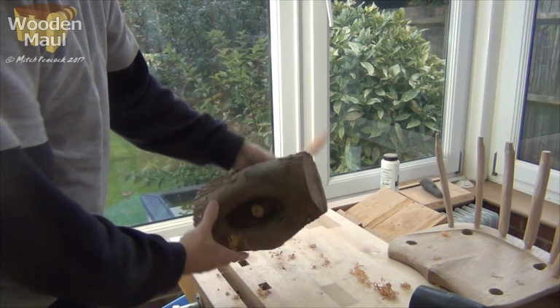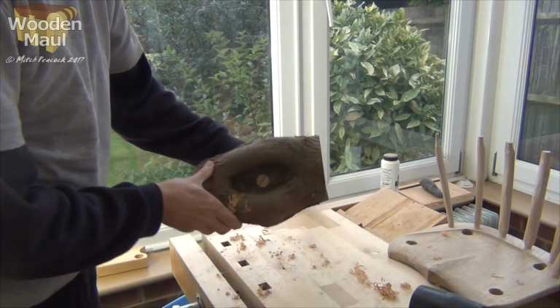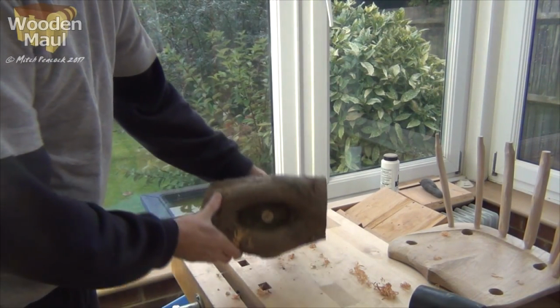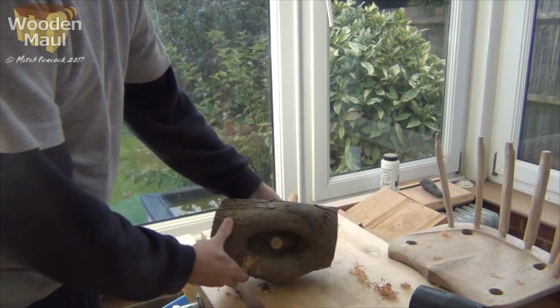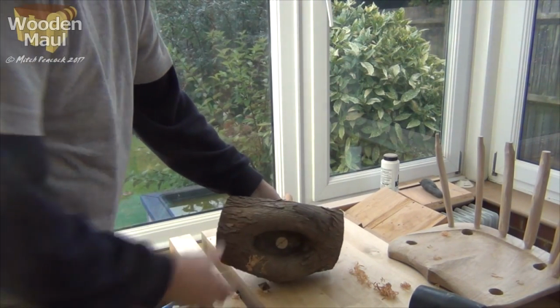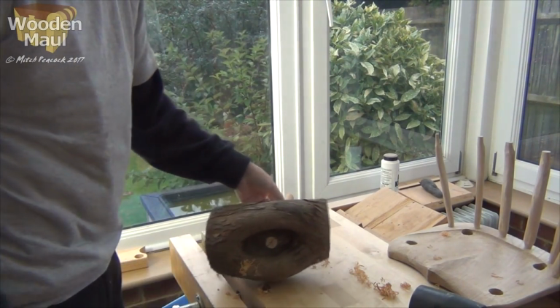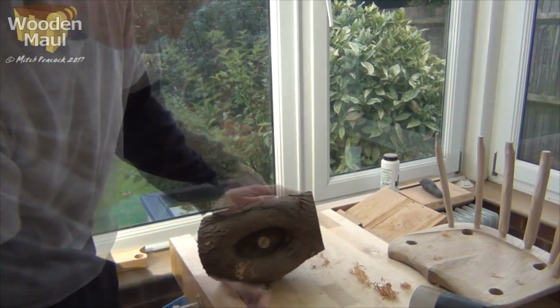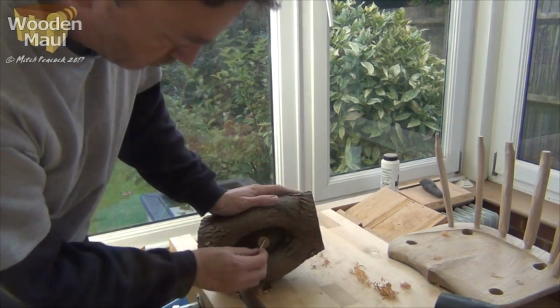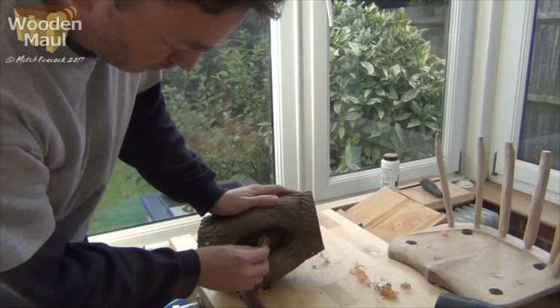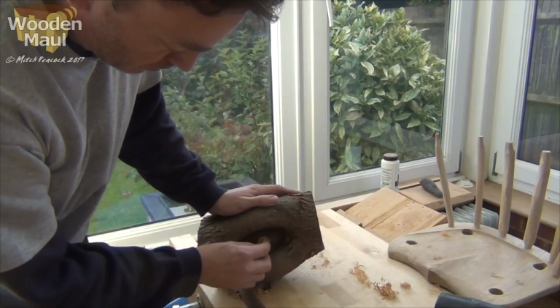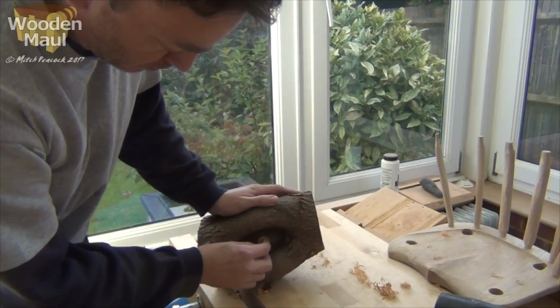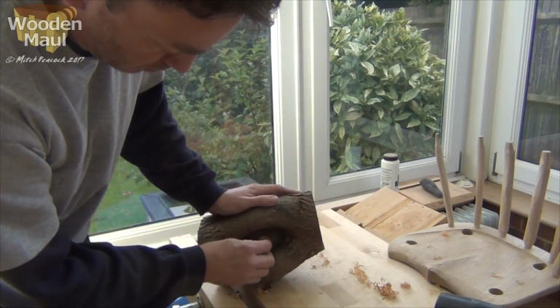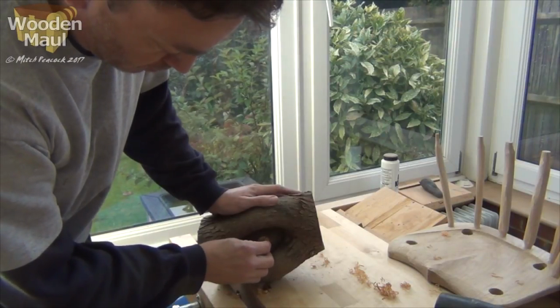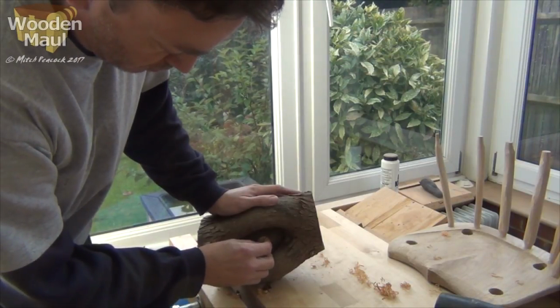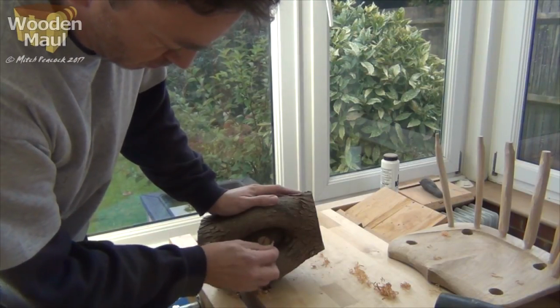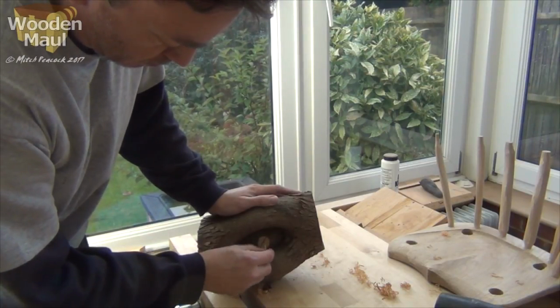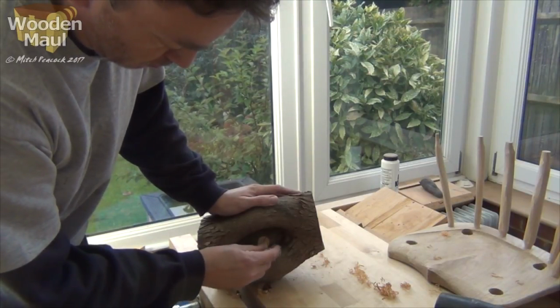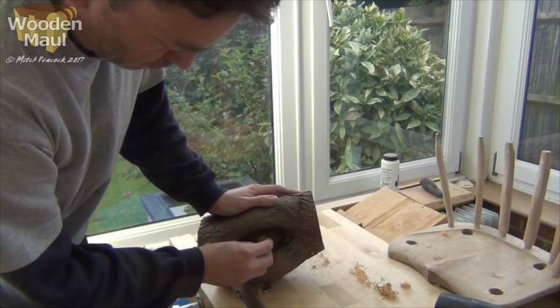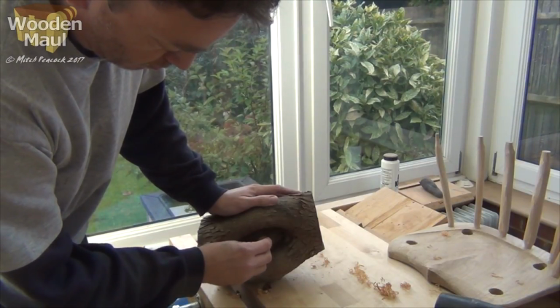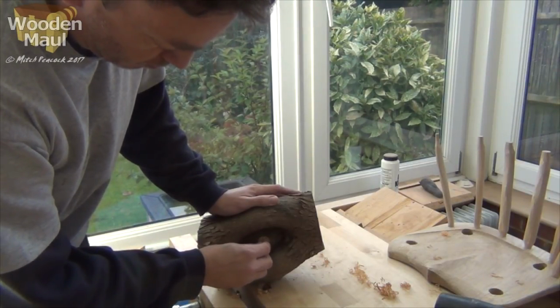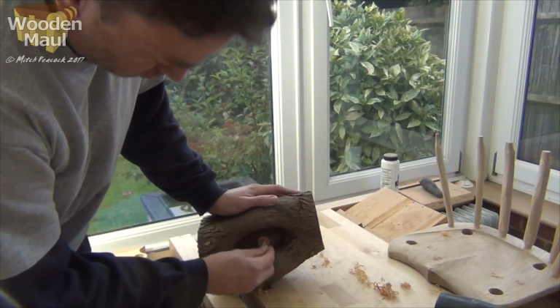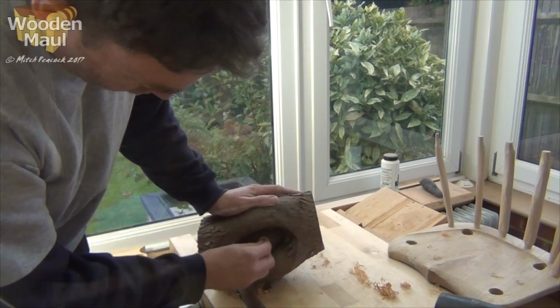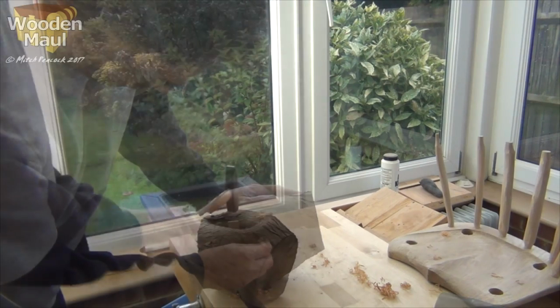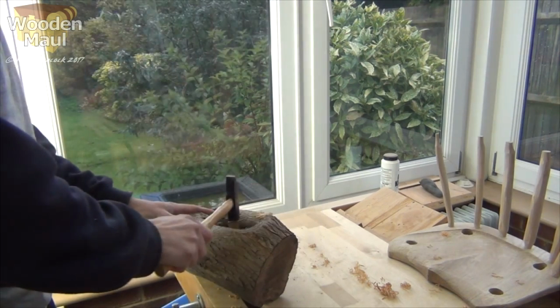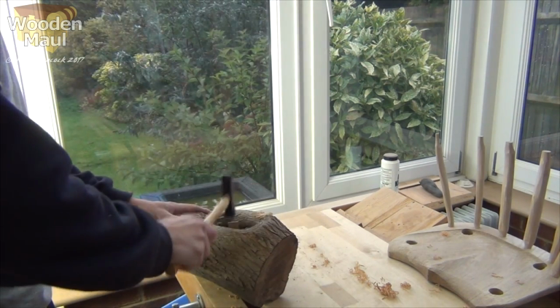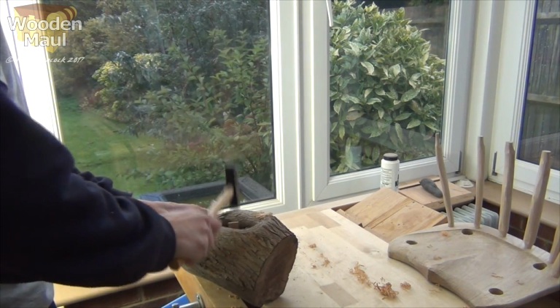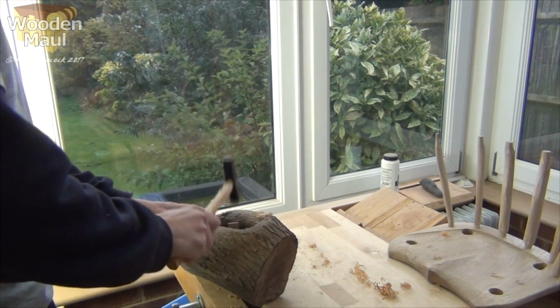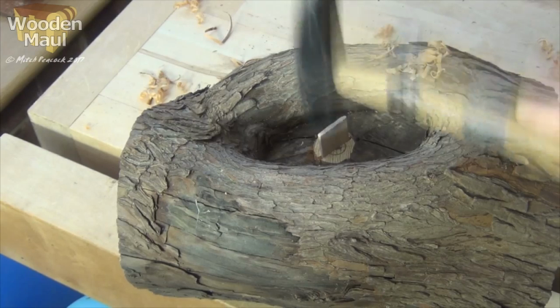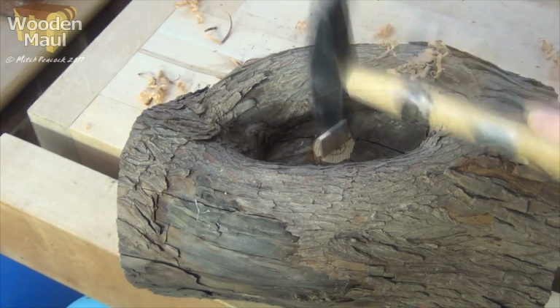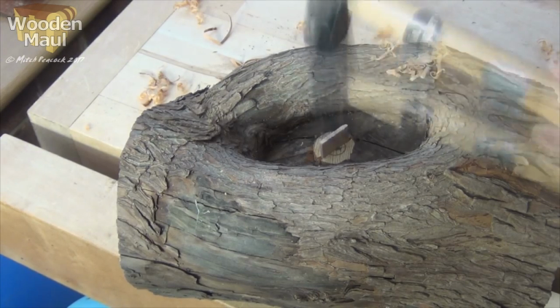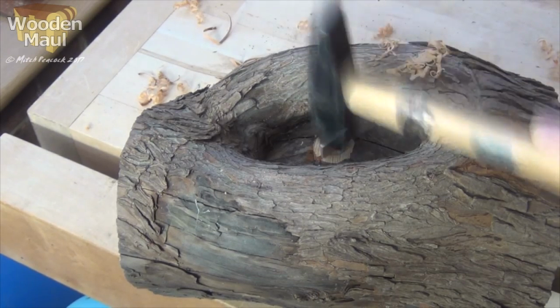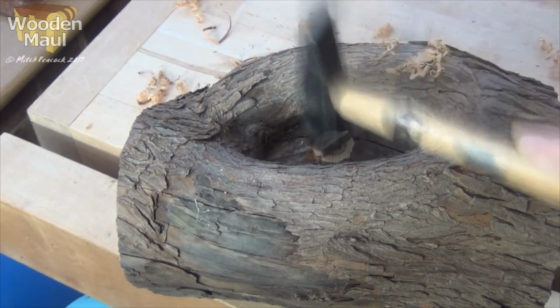Once that was through — and you can see where the branch had originally been — I put in a hardwood wedge and drove that home, and that dowel is not coming out any time soon.